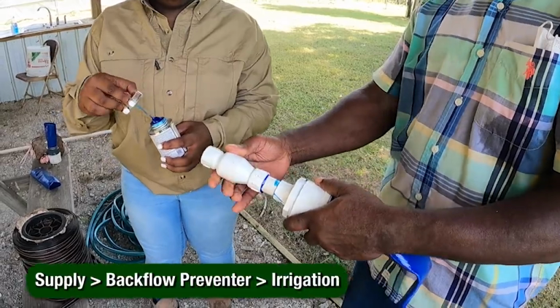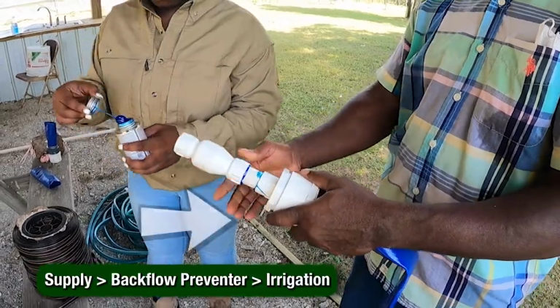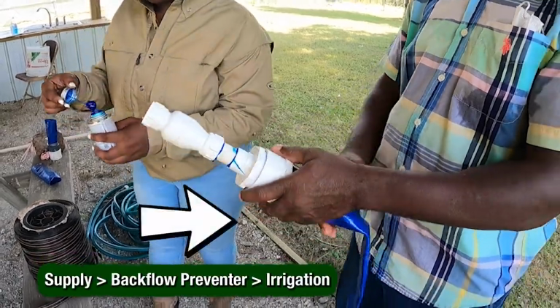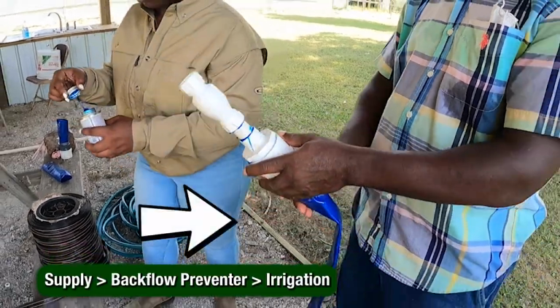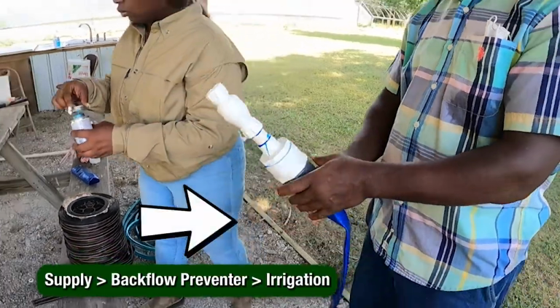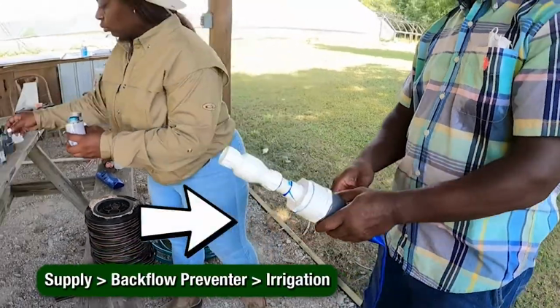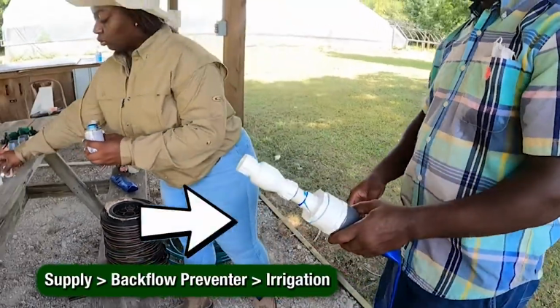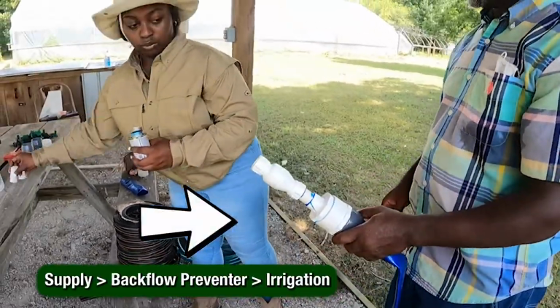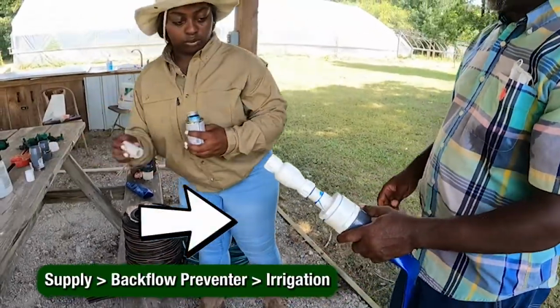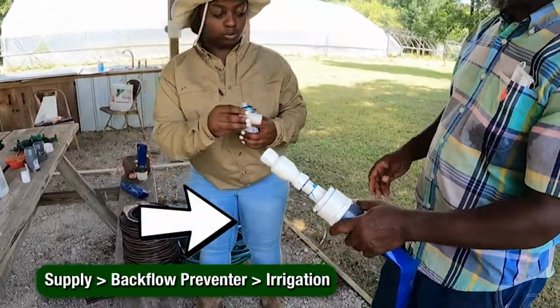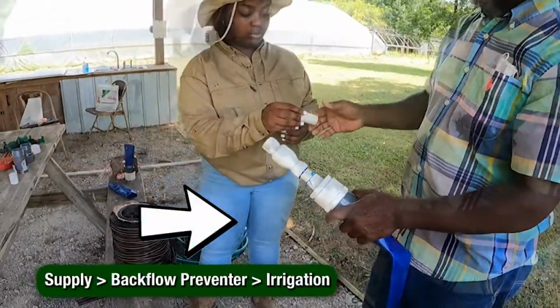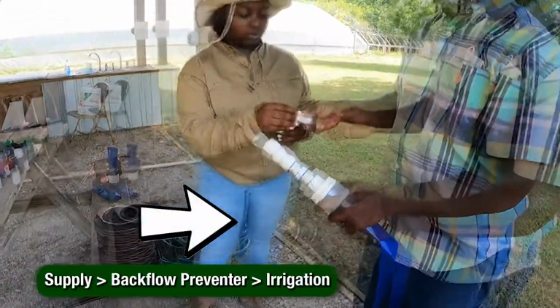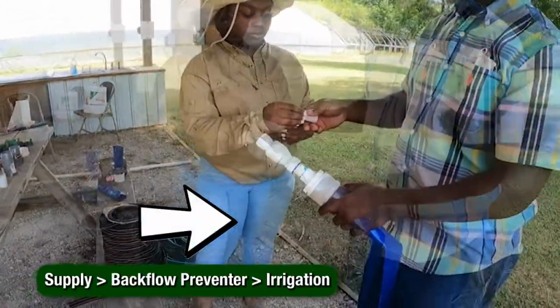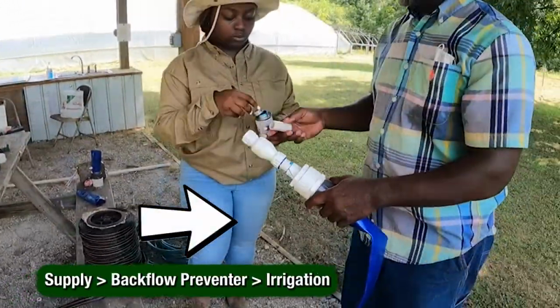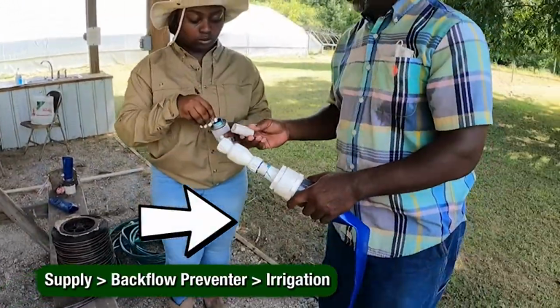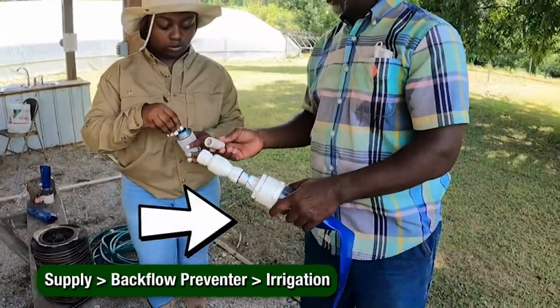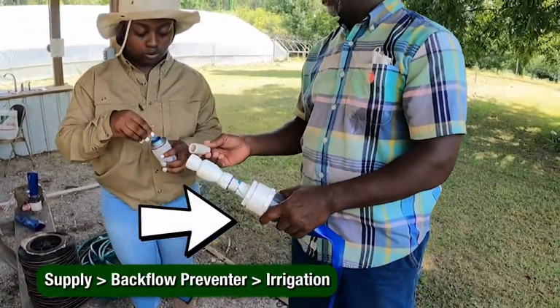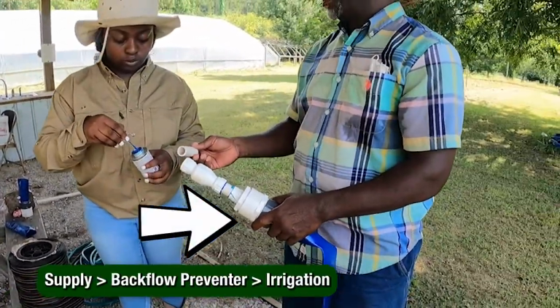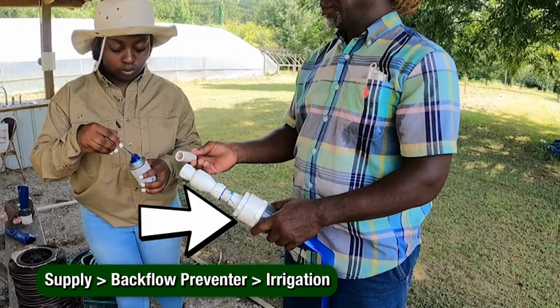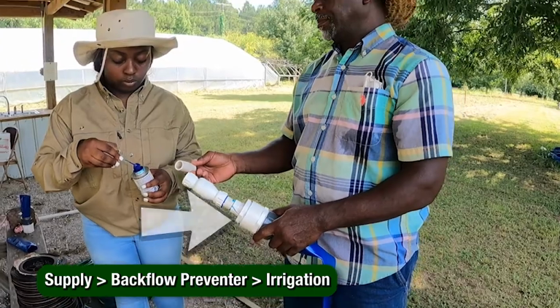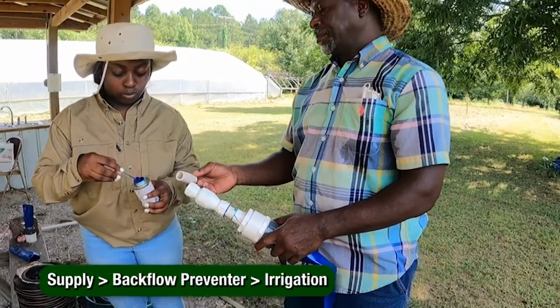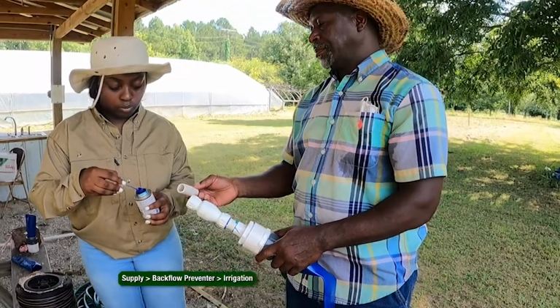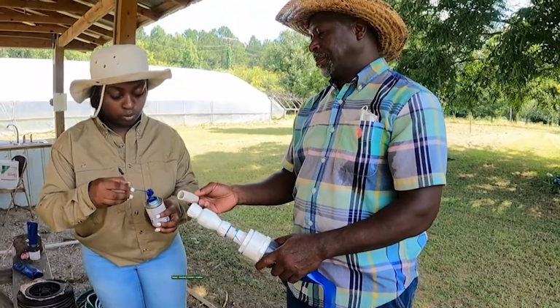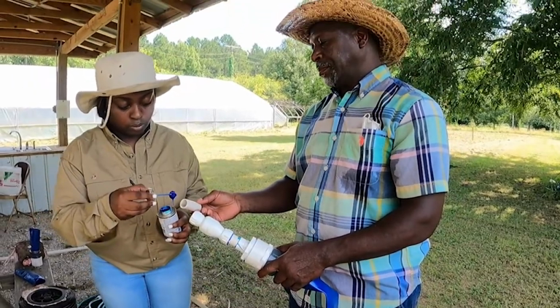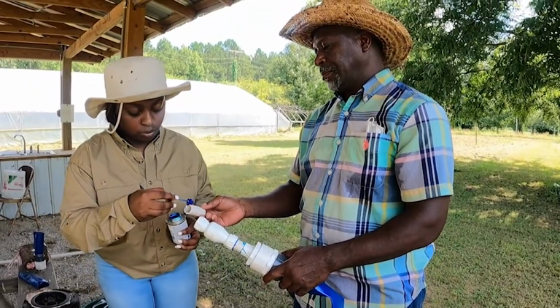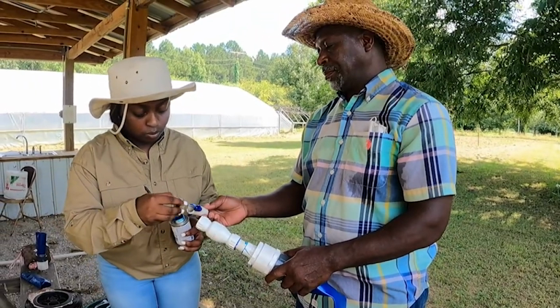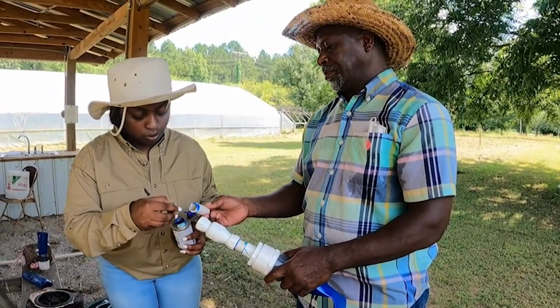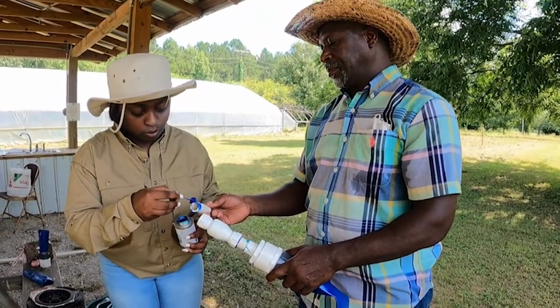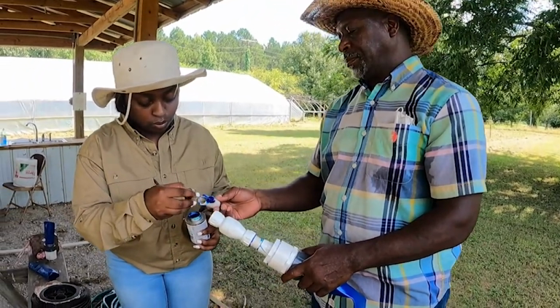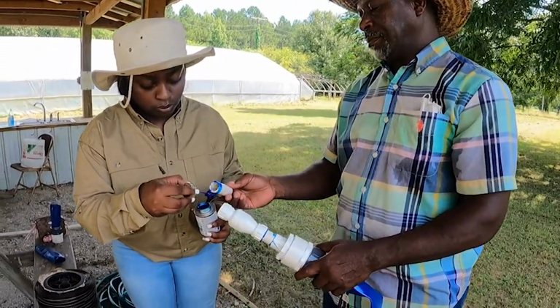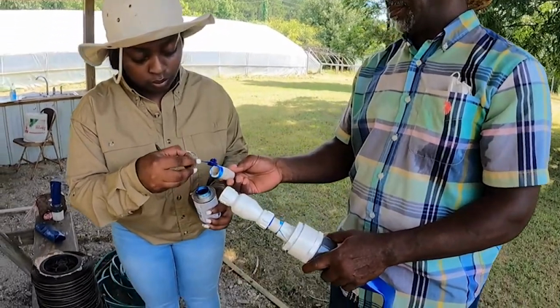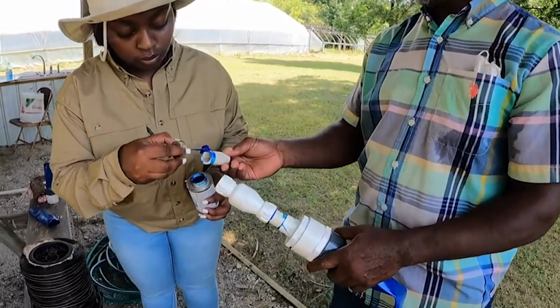The arrow indicates the direction of water flowing through the pipe. If the backflow preventer is installed backwards, then it will stop the flow of water to your field.